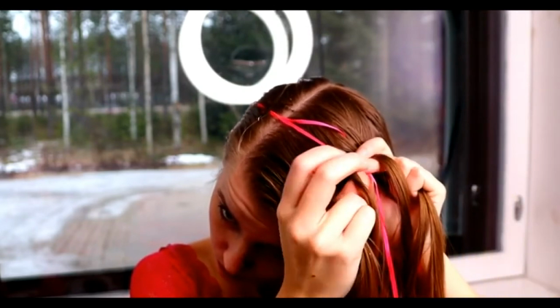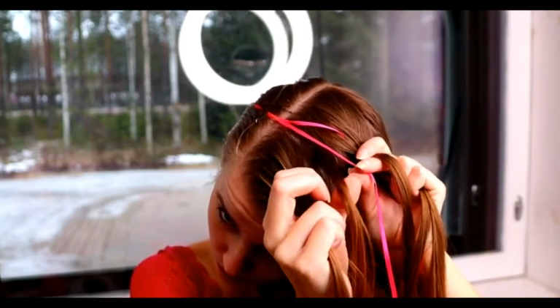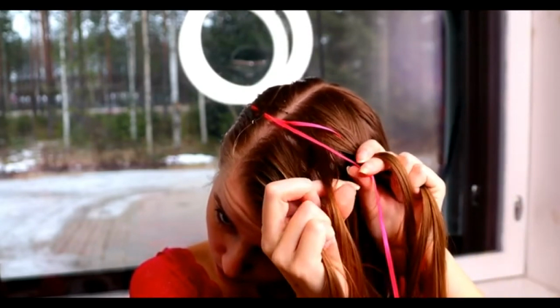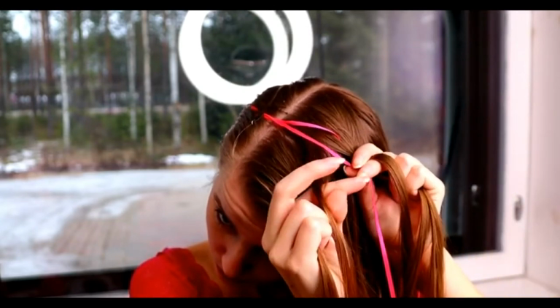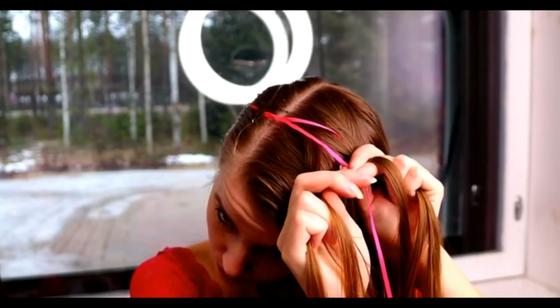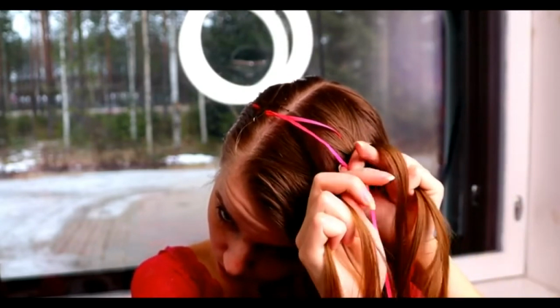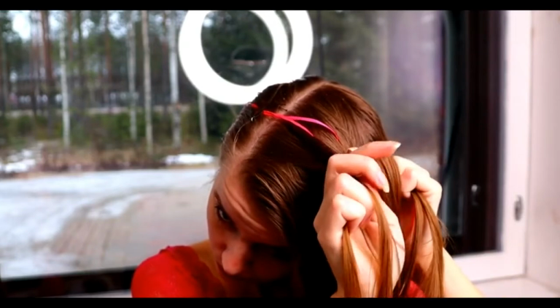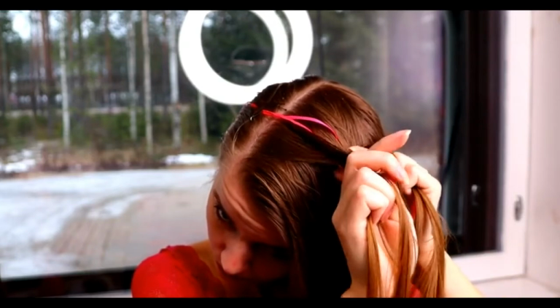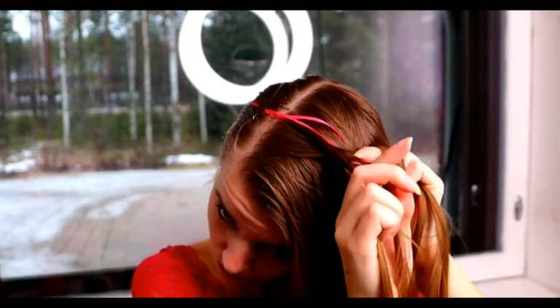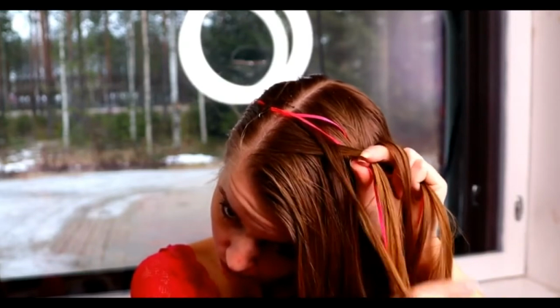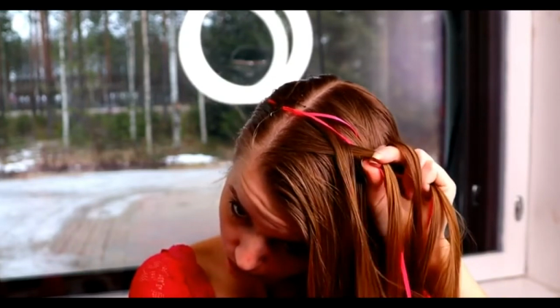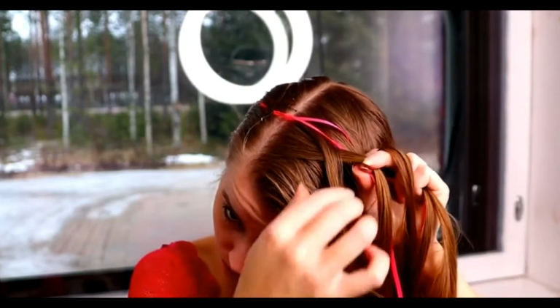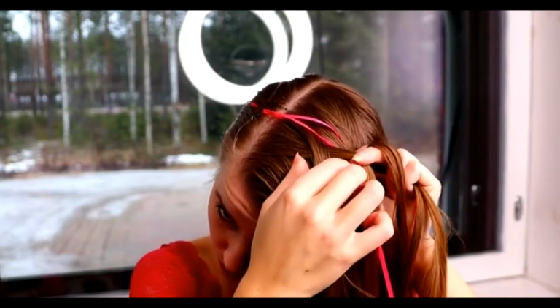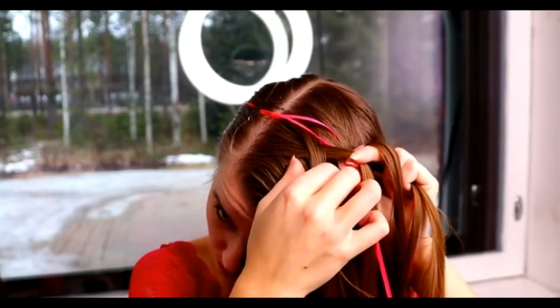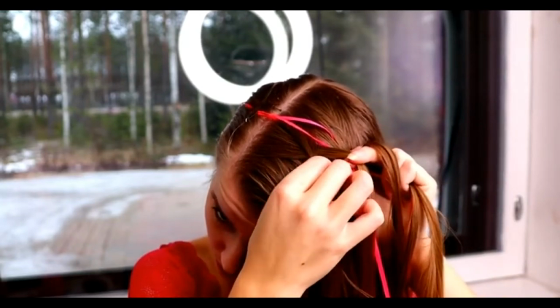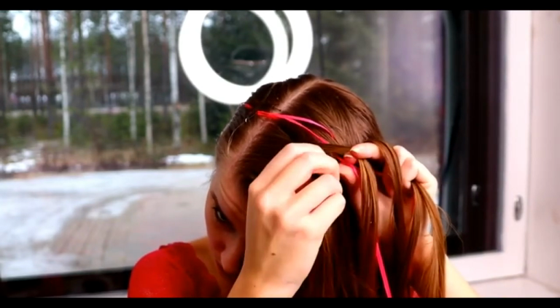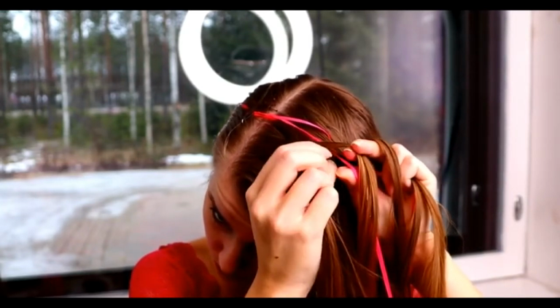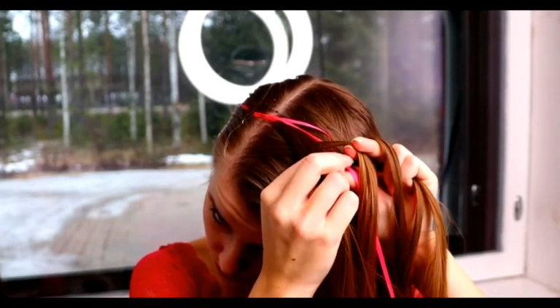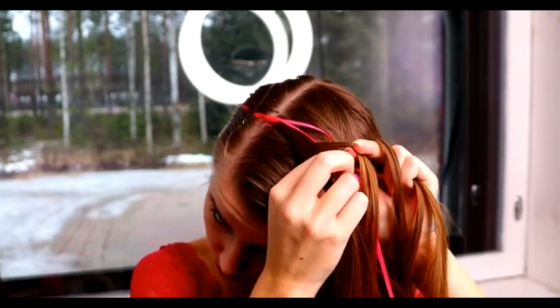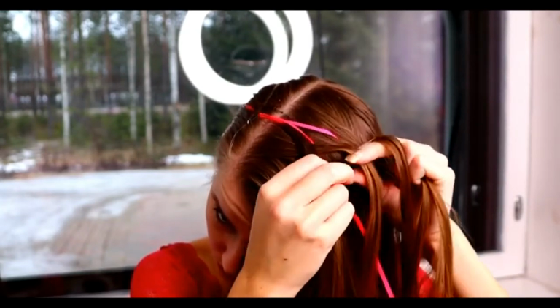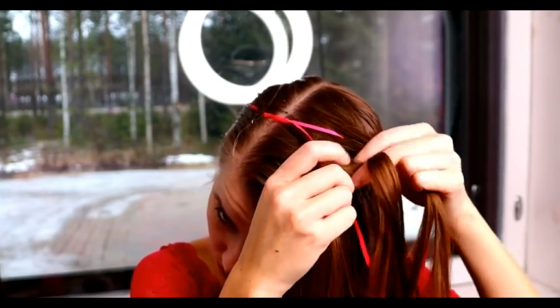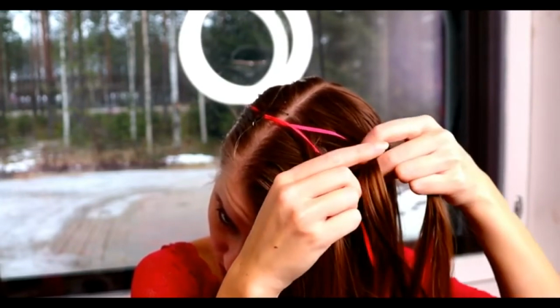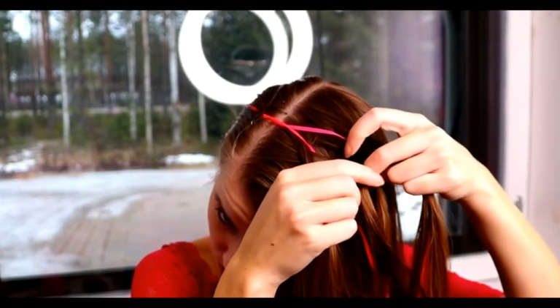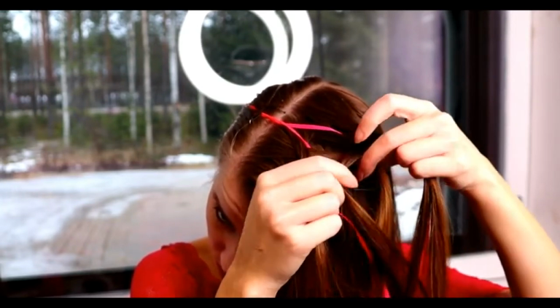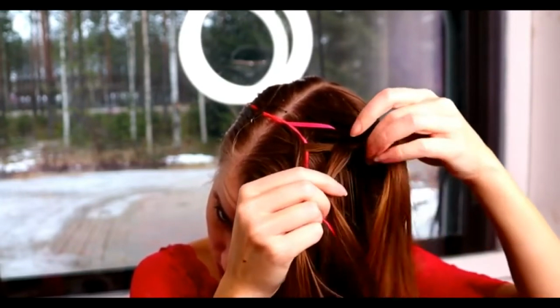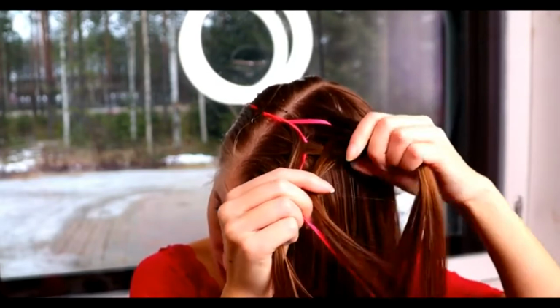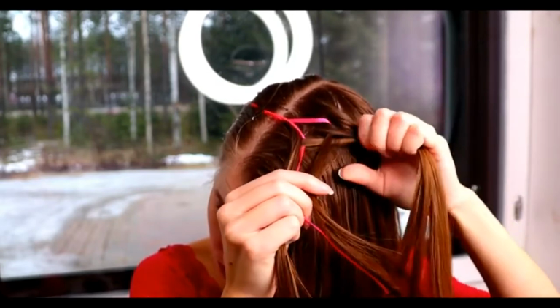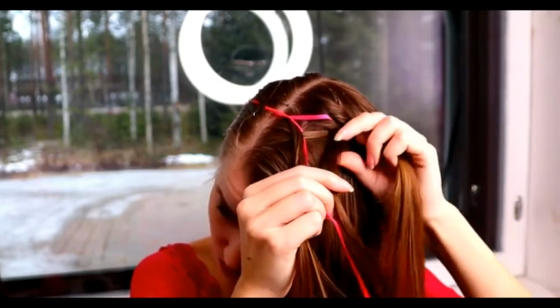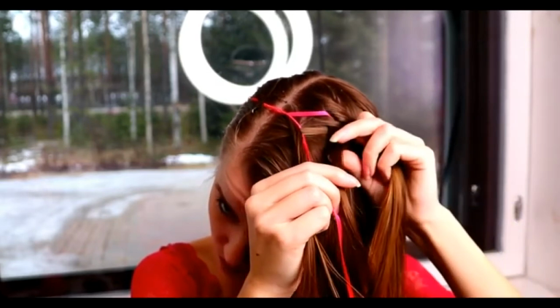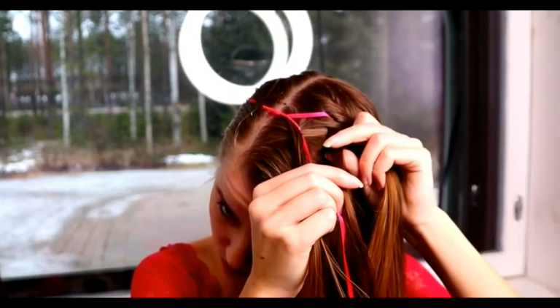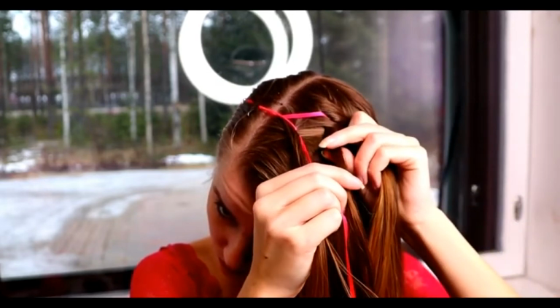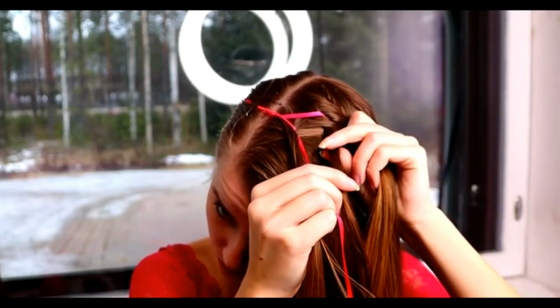Then I do the same on the other side. Leftmost strand under, over the ribbon and under the middle one.